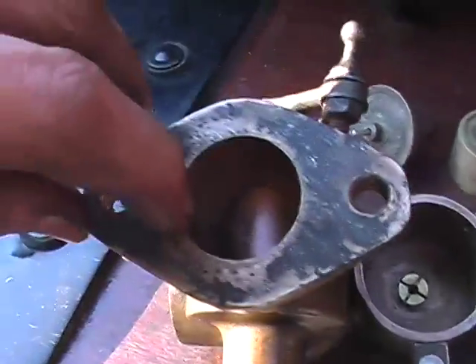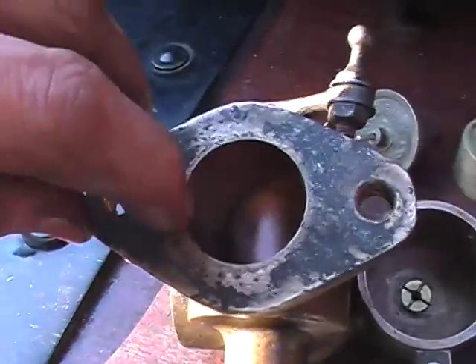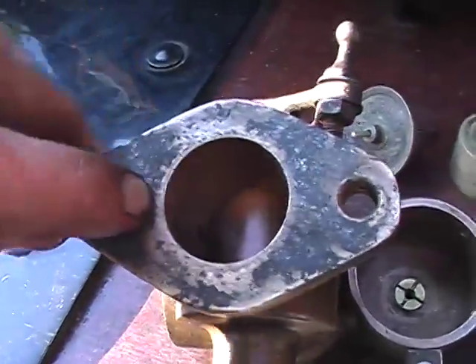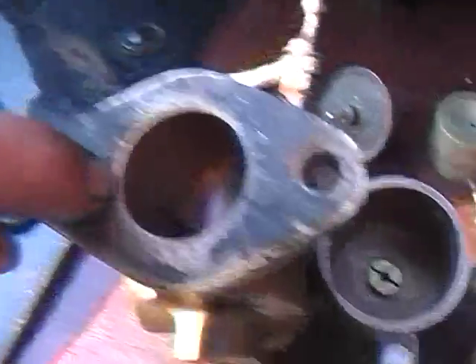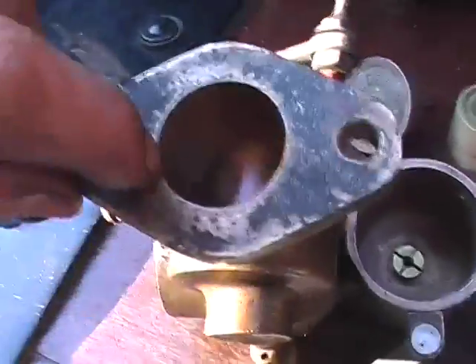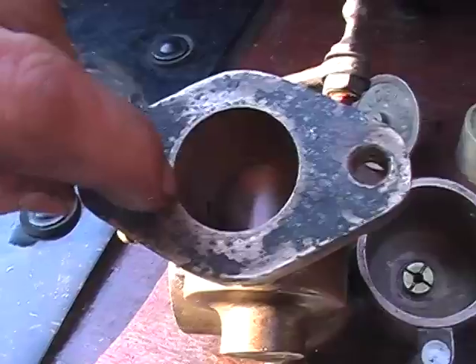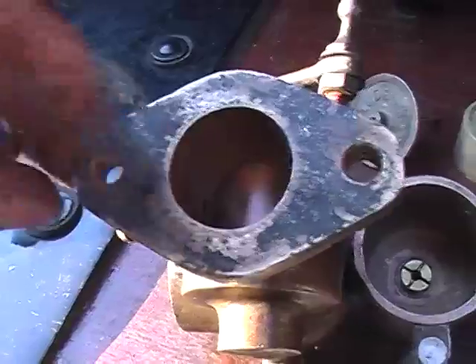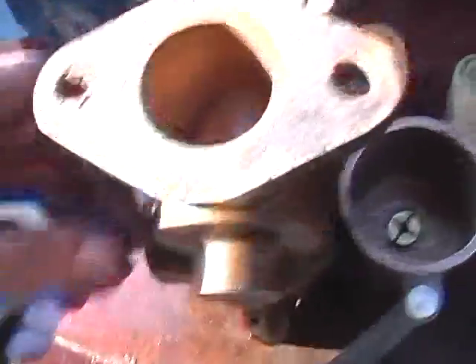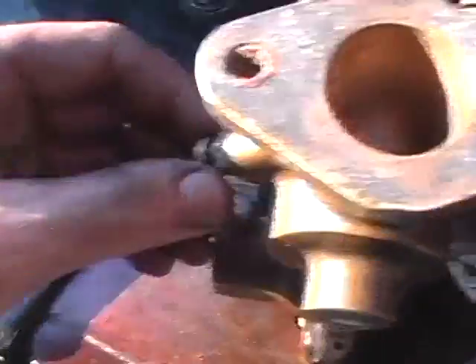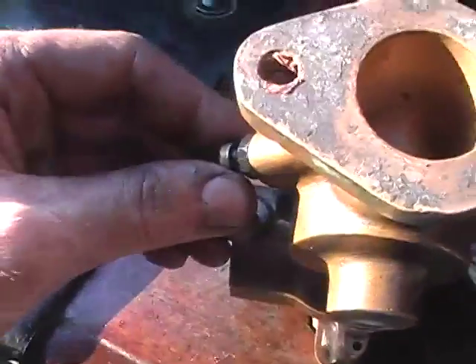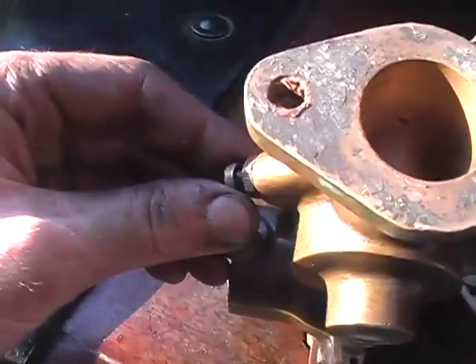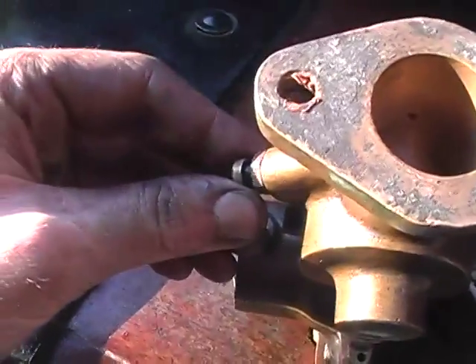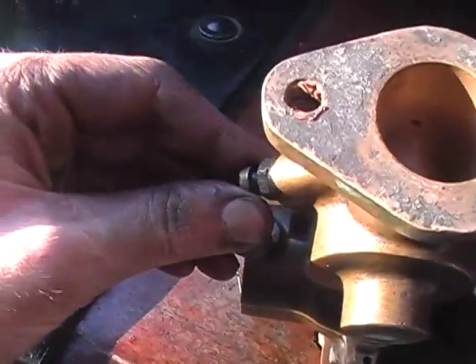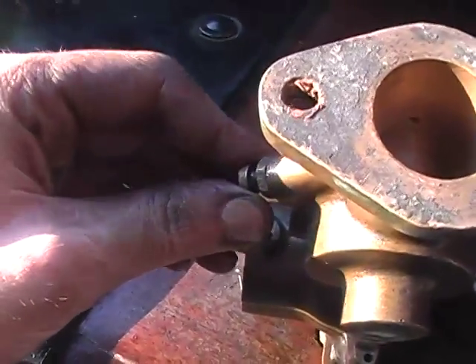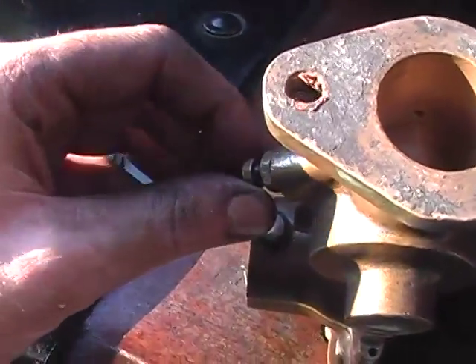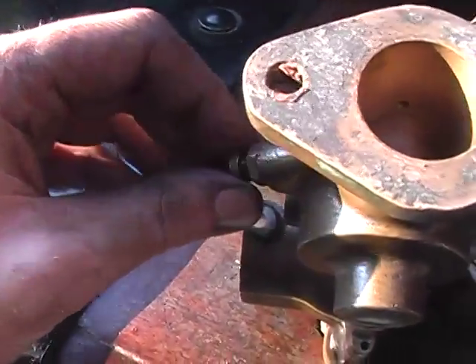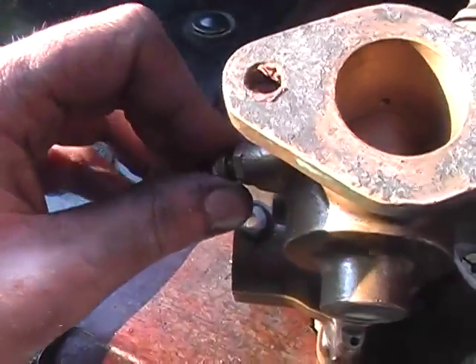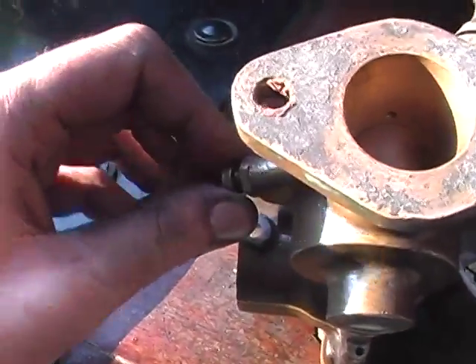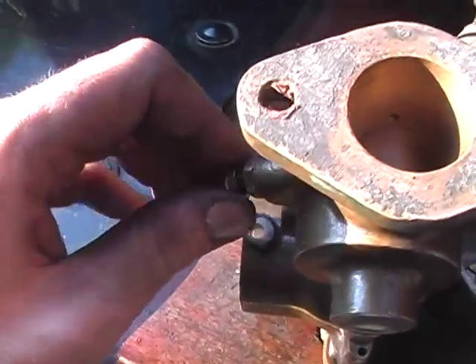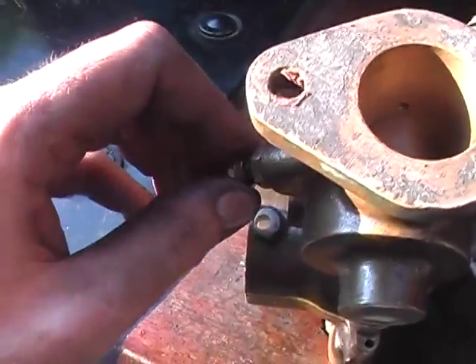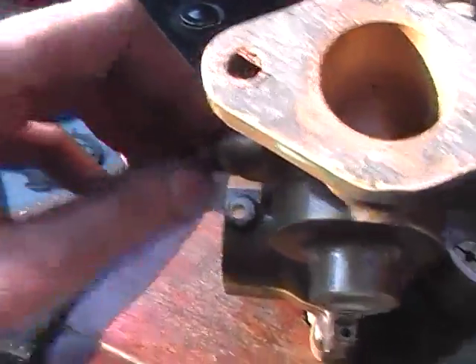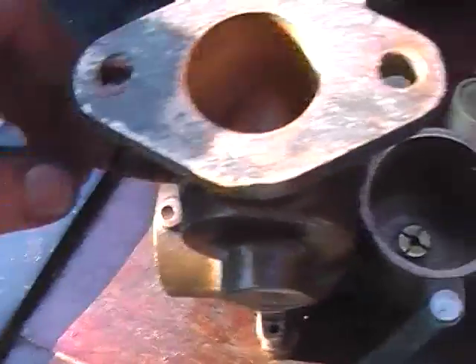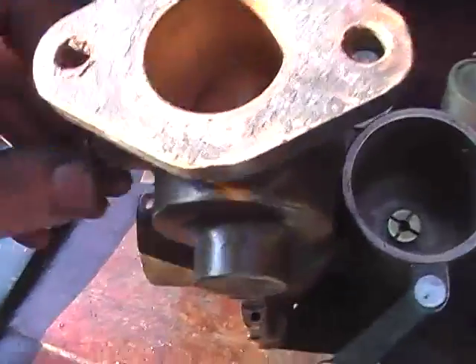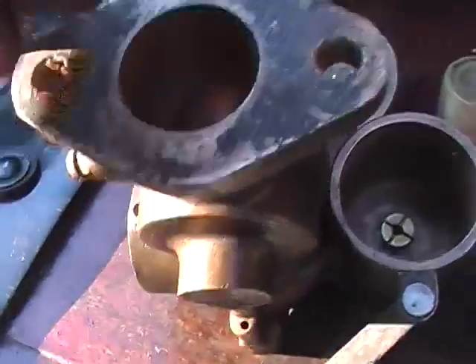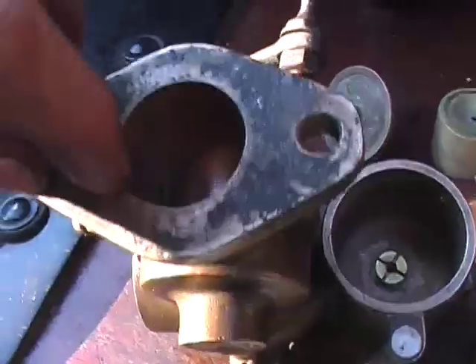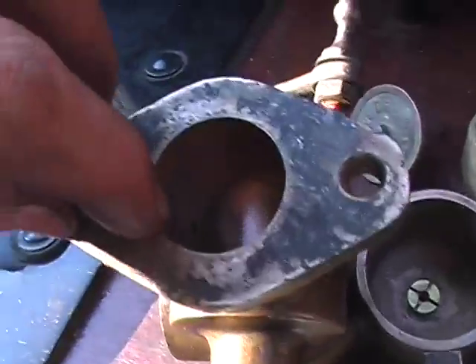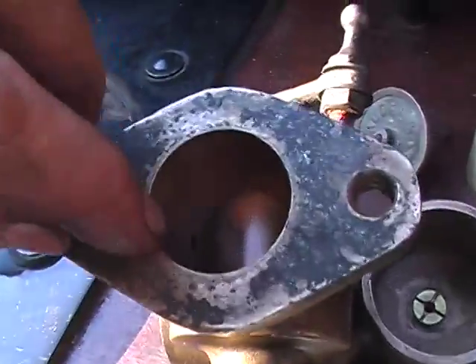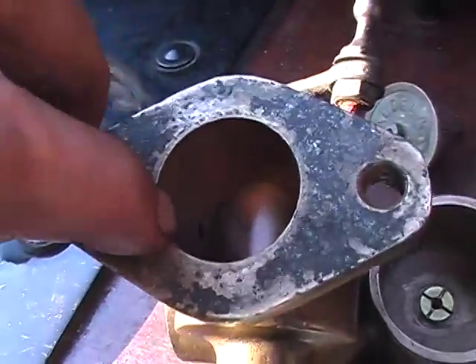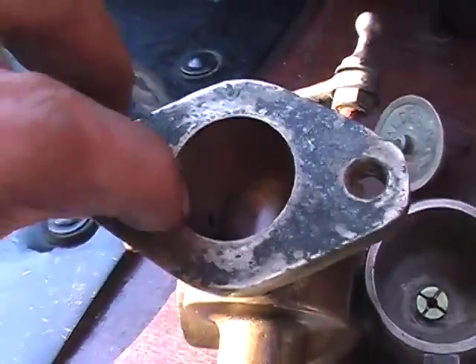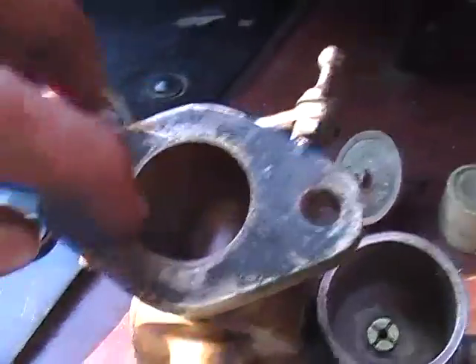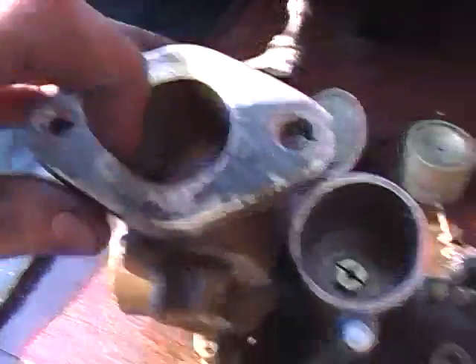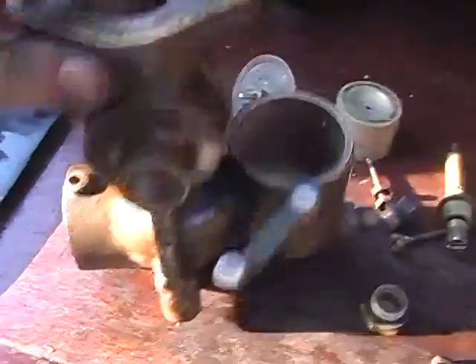Petrol mixture — sorry. So, that screw blocks or unblocks, depending which way you turn it, how much mixture comes up through that hole.